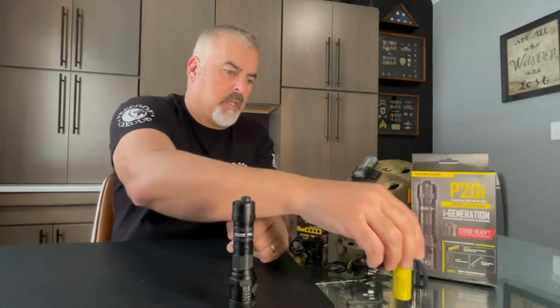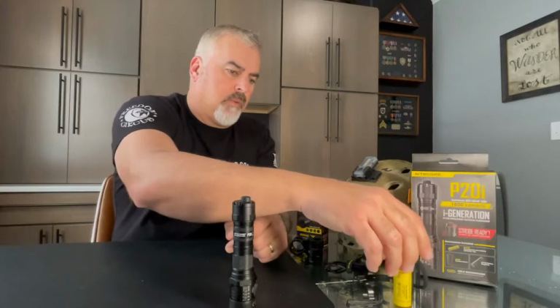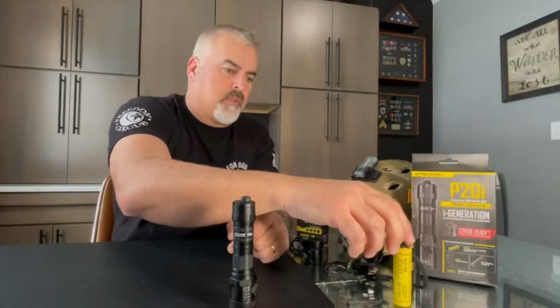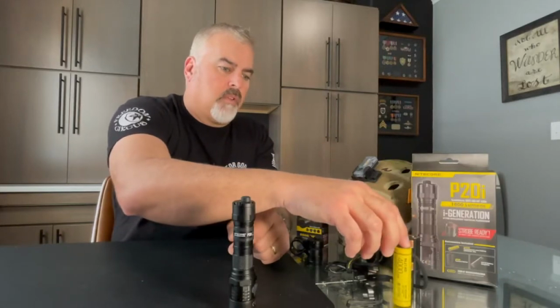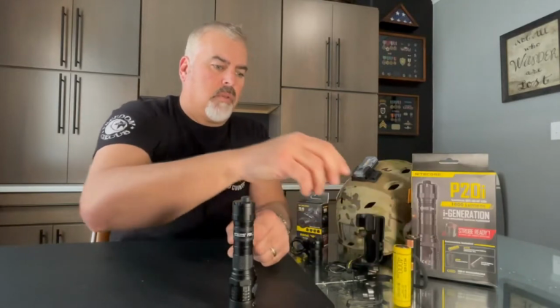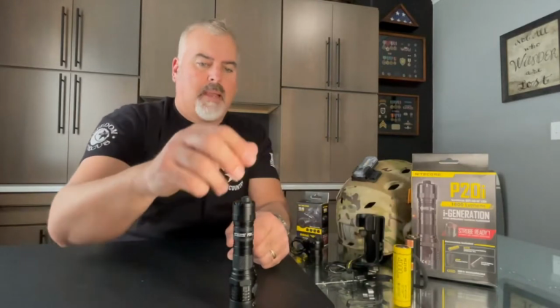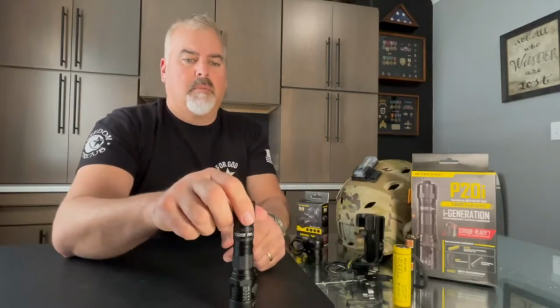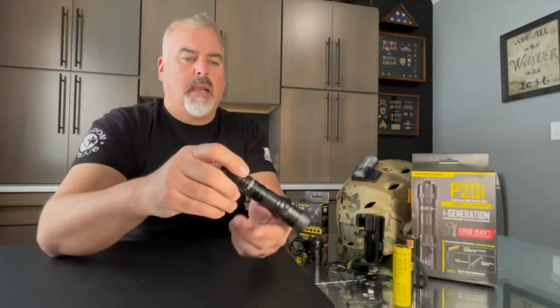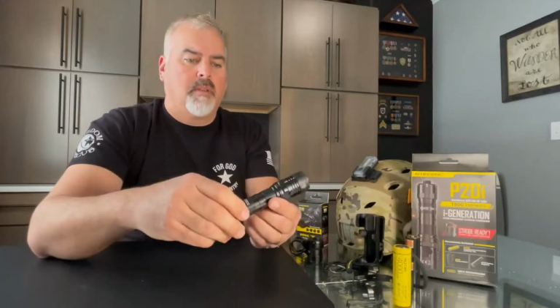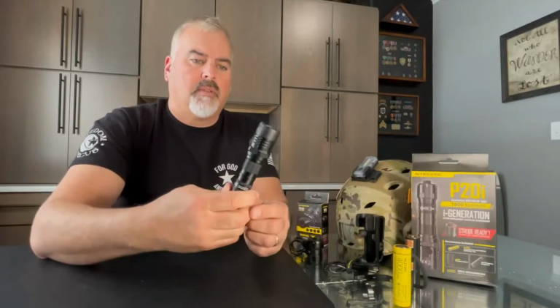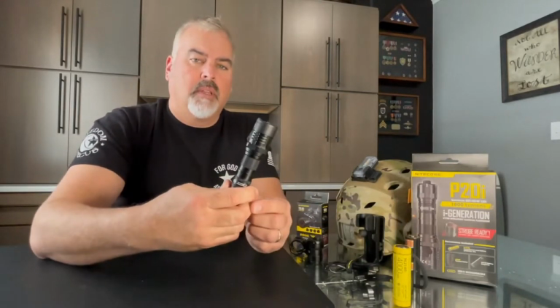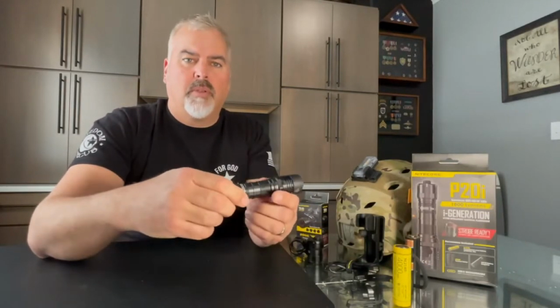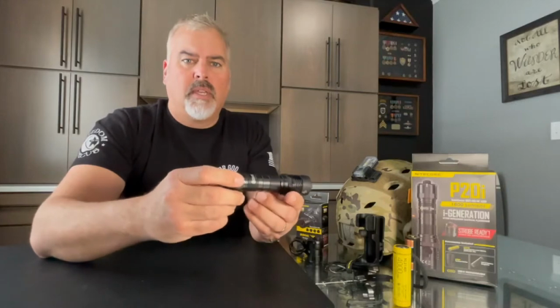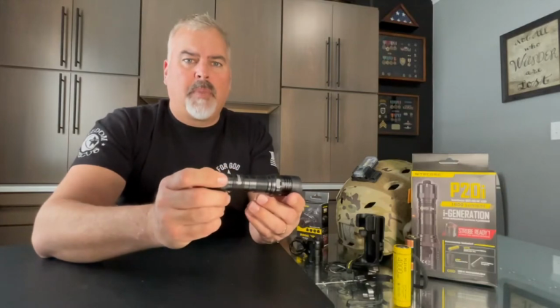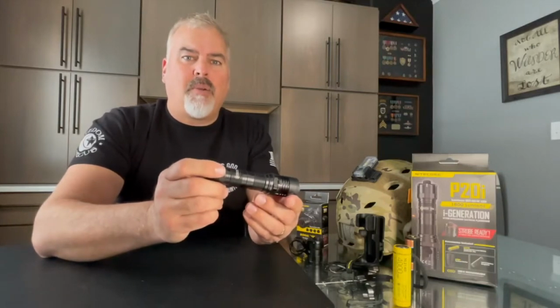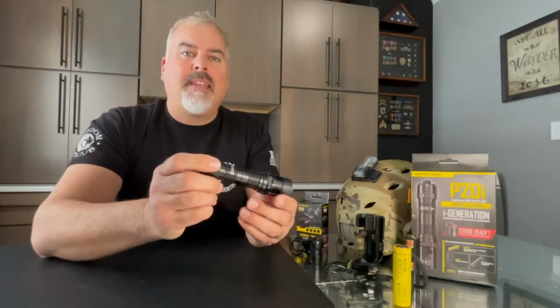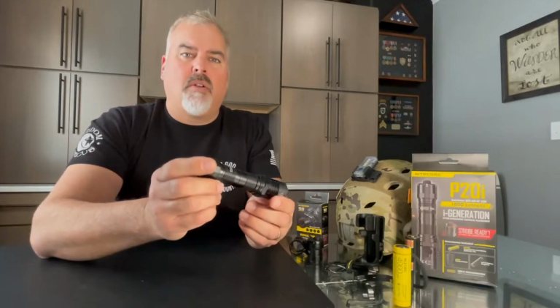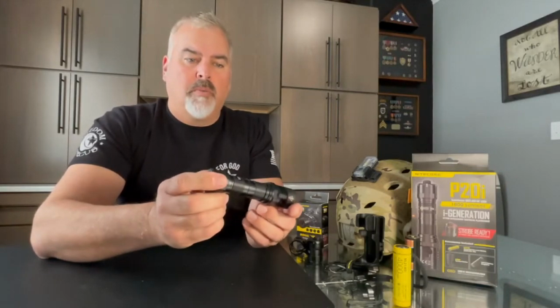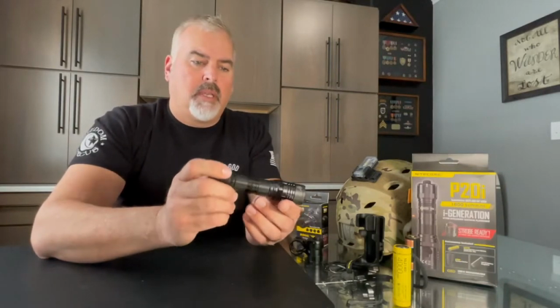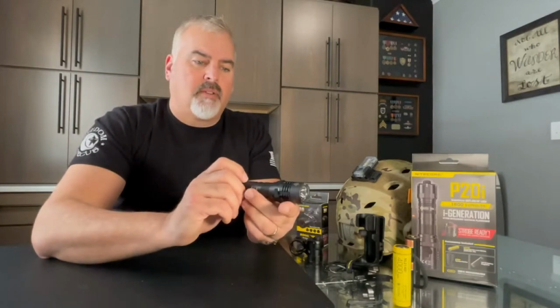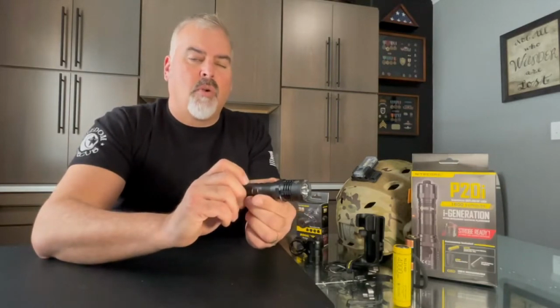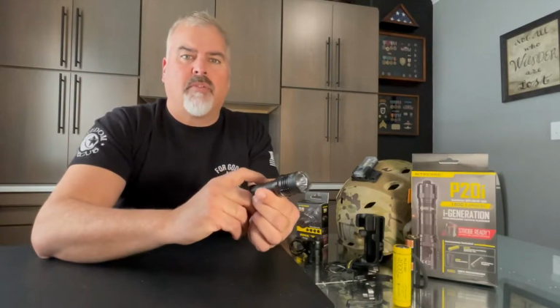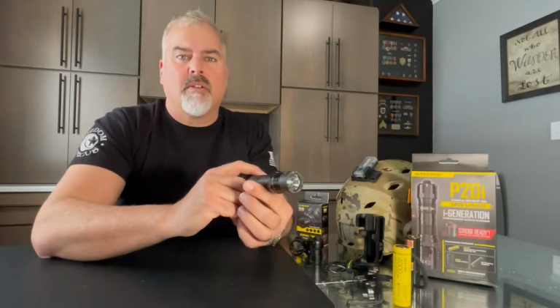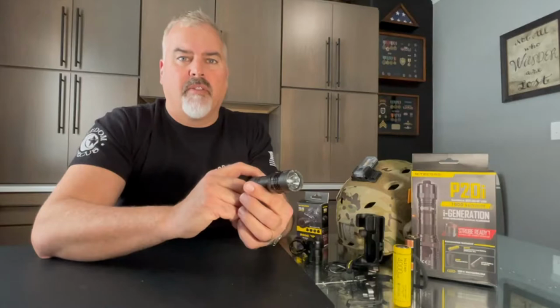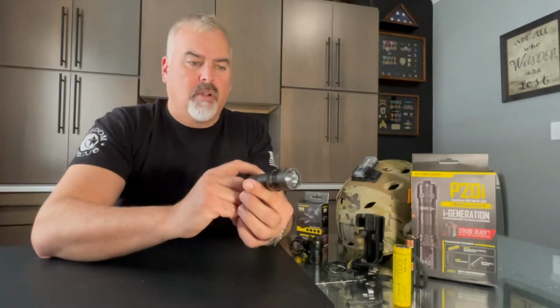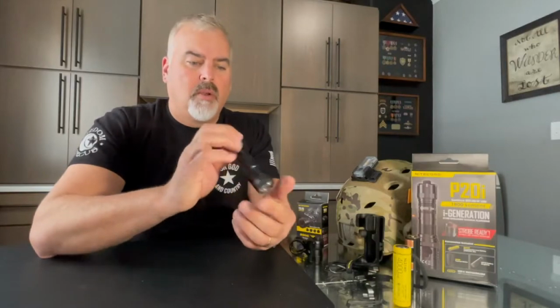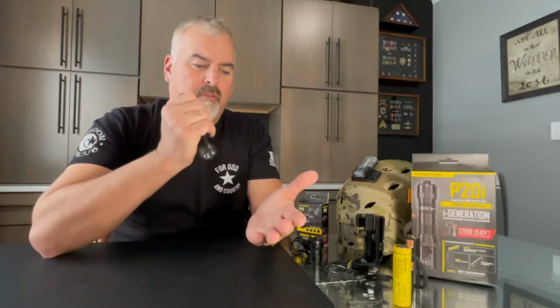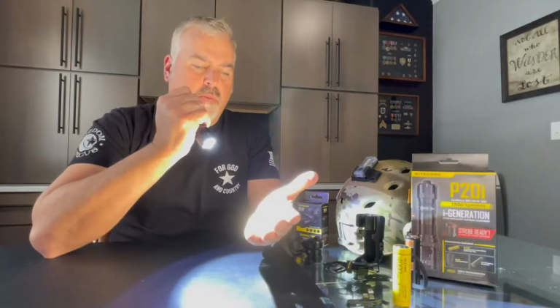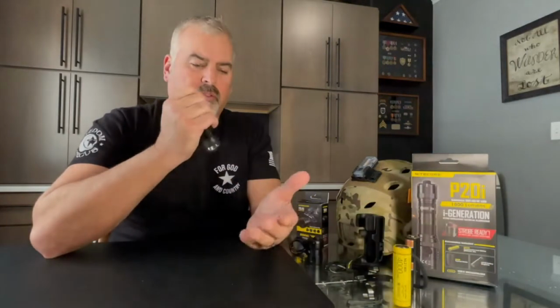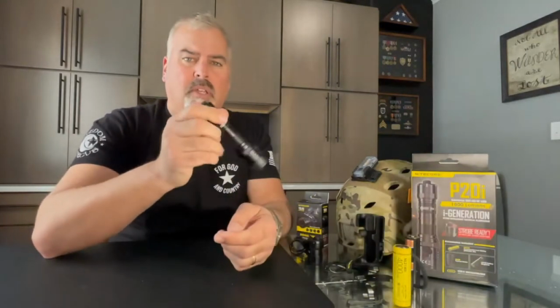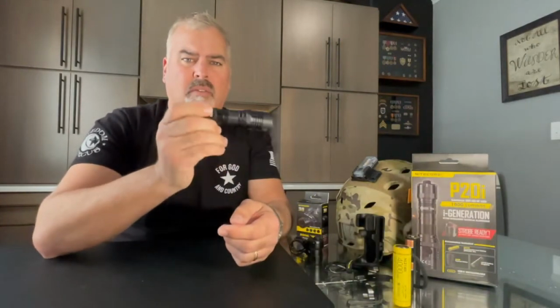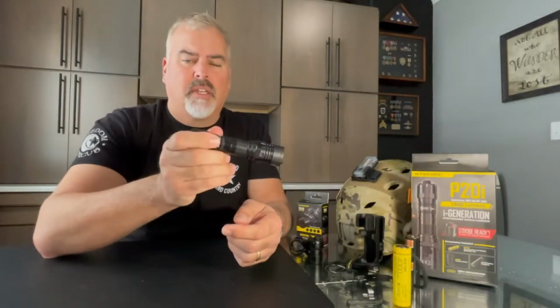That battery is what's going to give you the maximum output that this light produces. It puts out 1800 lumens and it has a throw range of 375 yards, which is very impressive for a light this size.